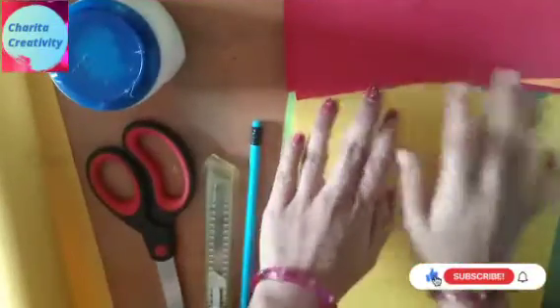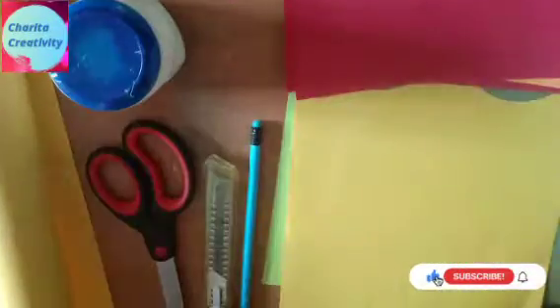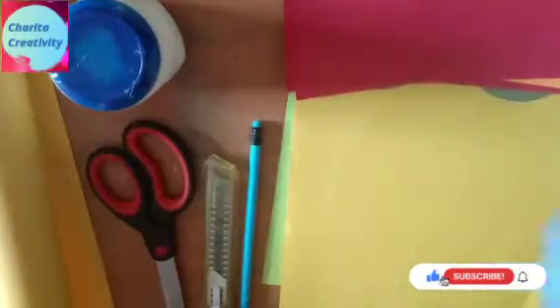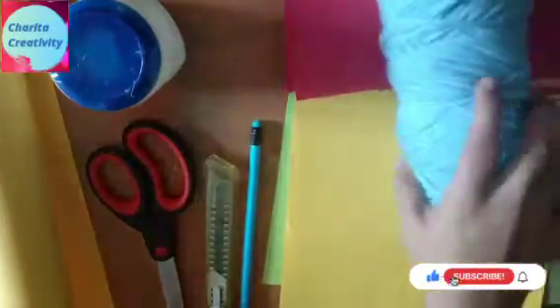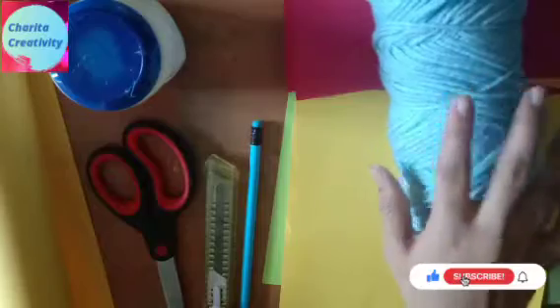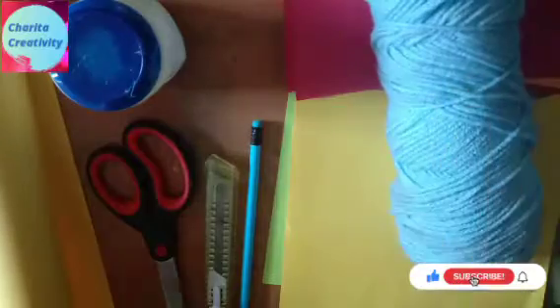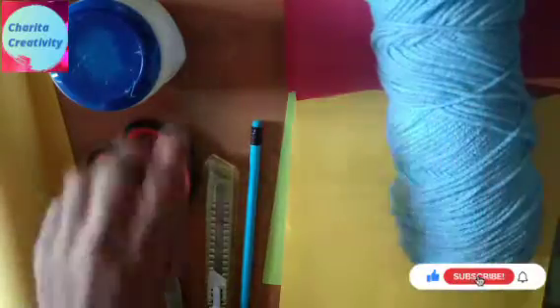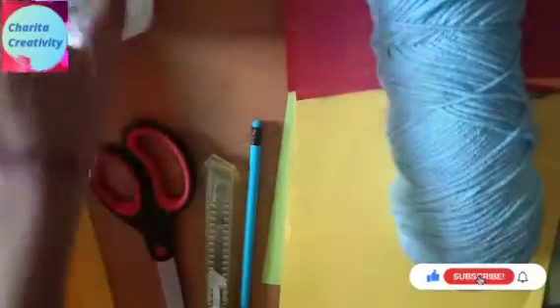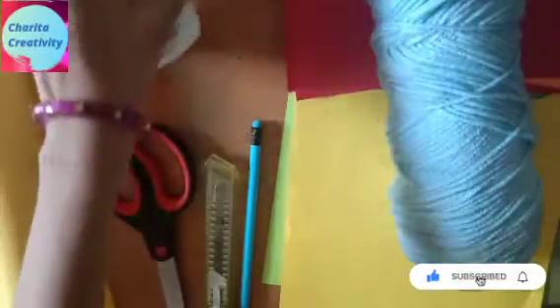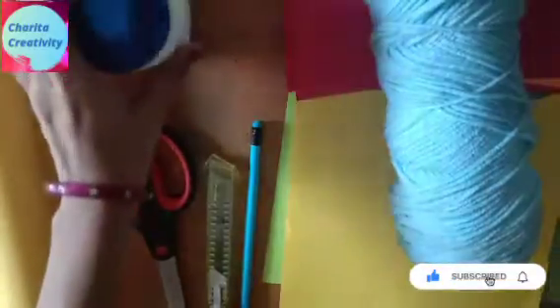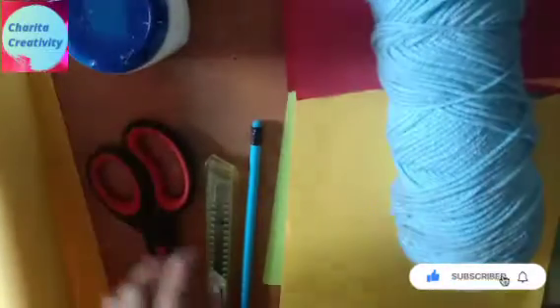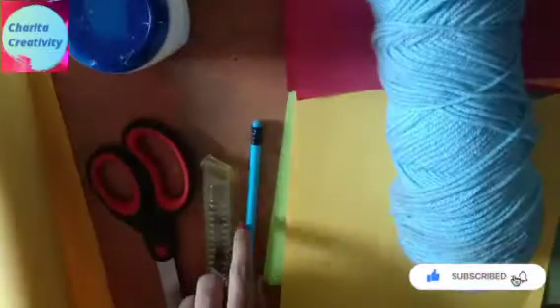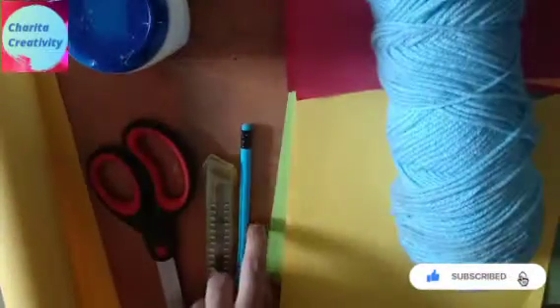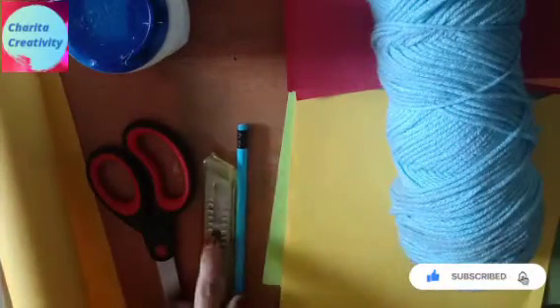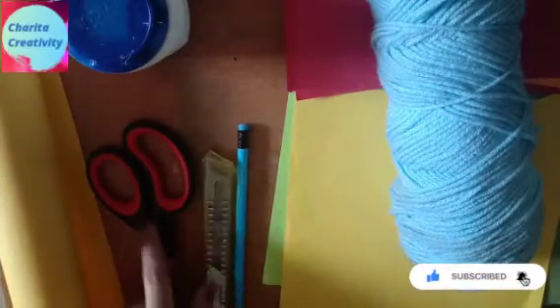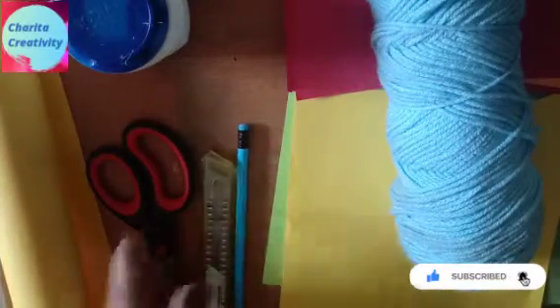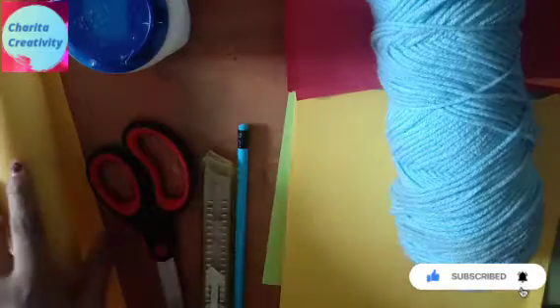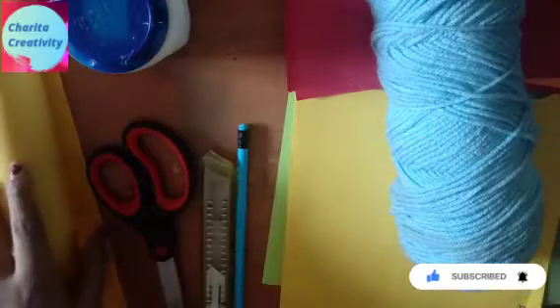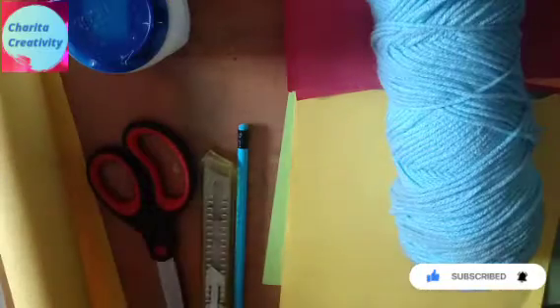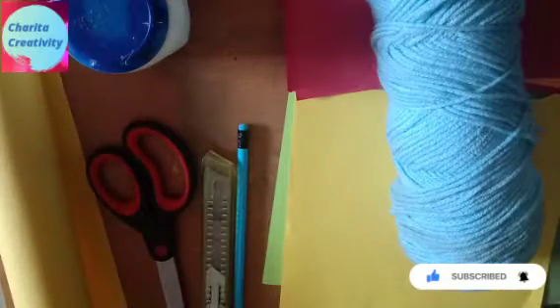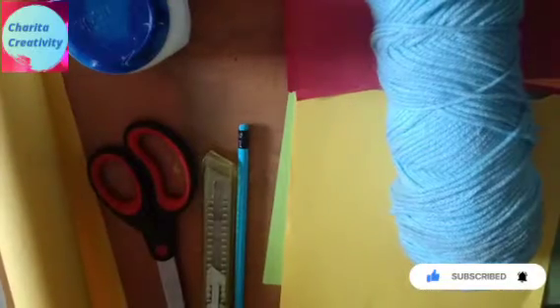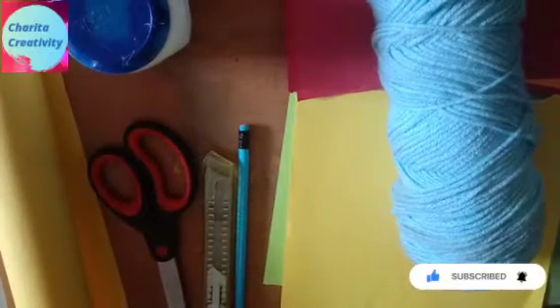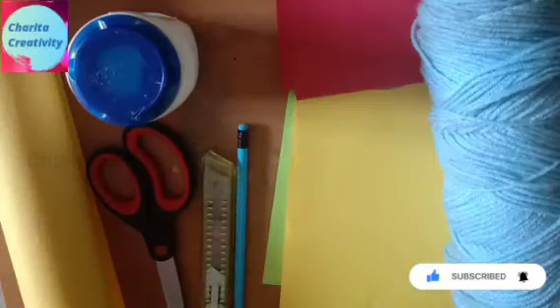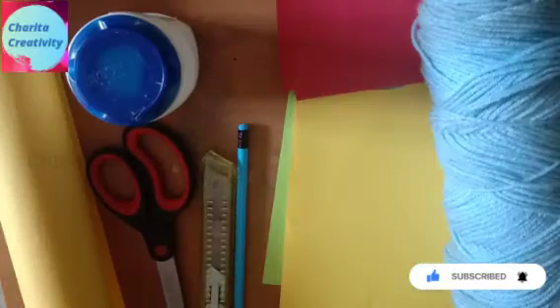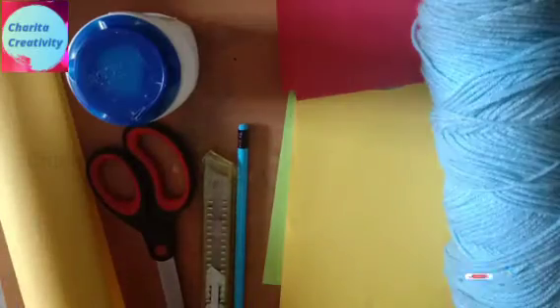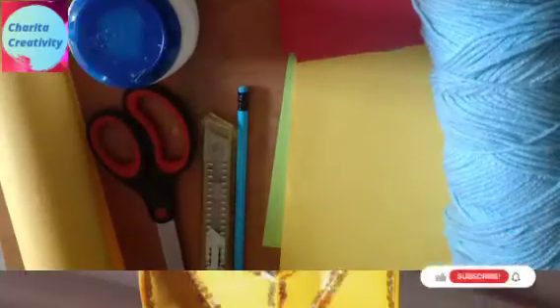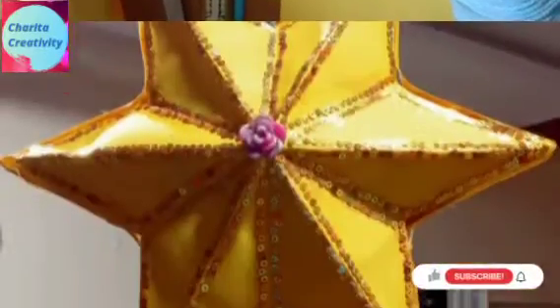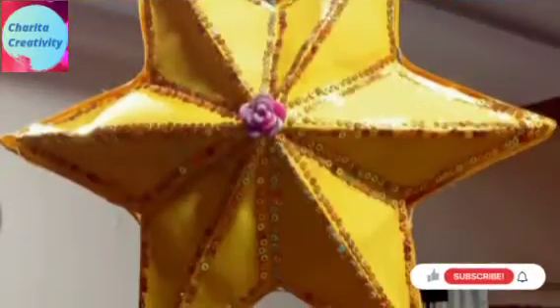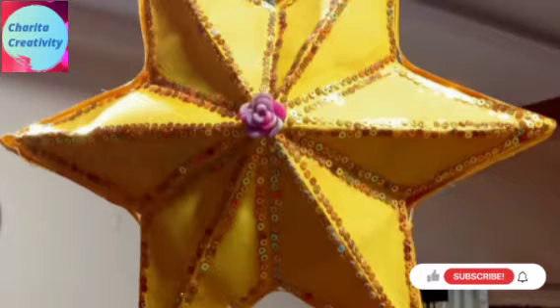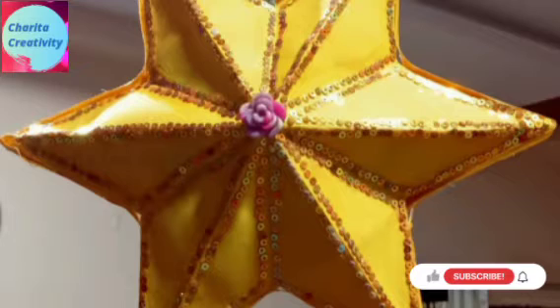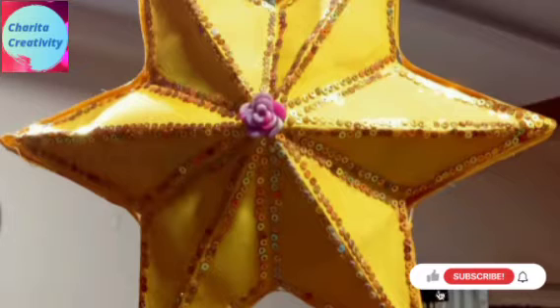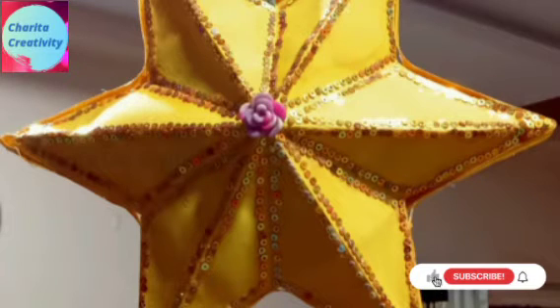In this vlog, you will be seeing the decor items. For this, you need wool, color papers, chart, pencil, cutter, scissor, and gum. Let's go into the video.